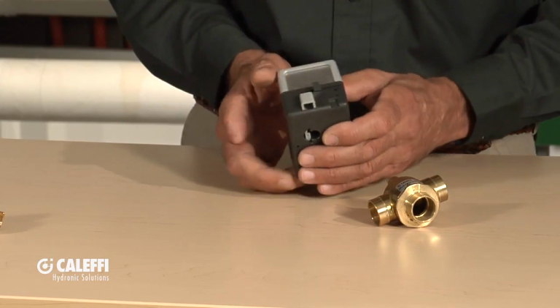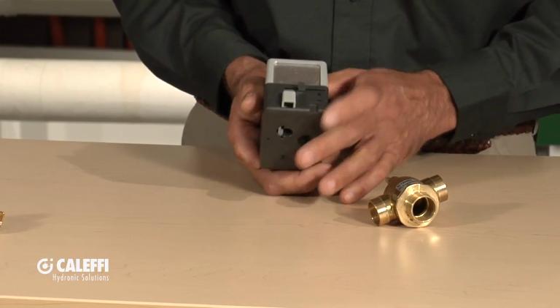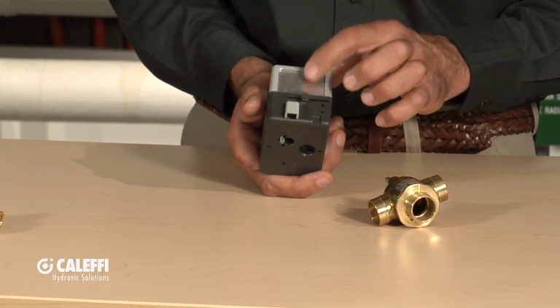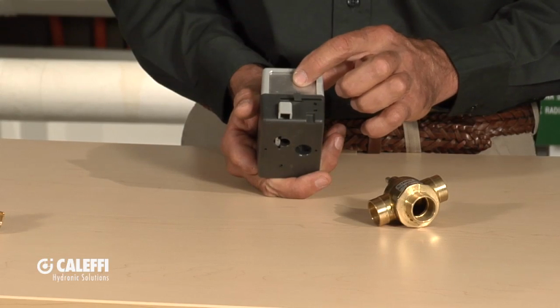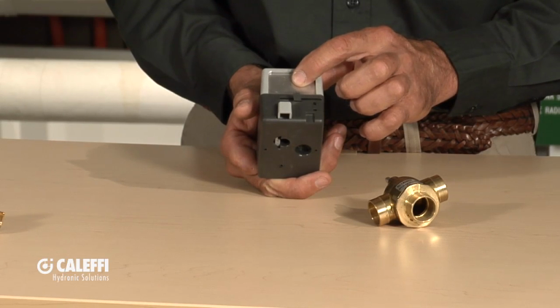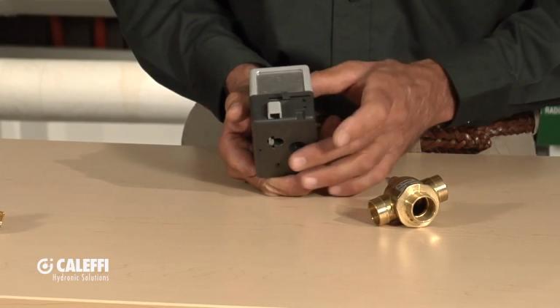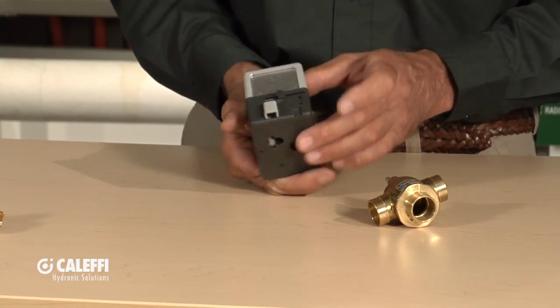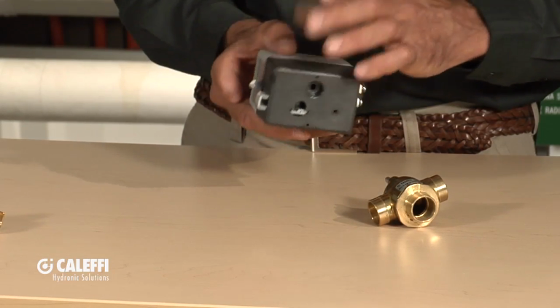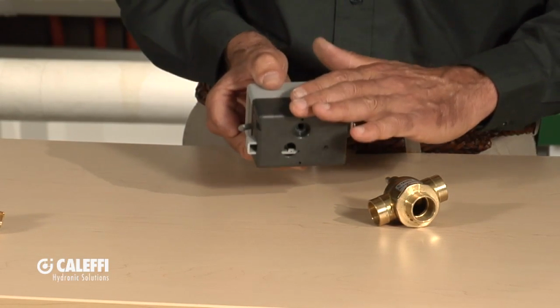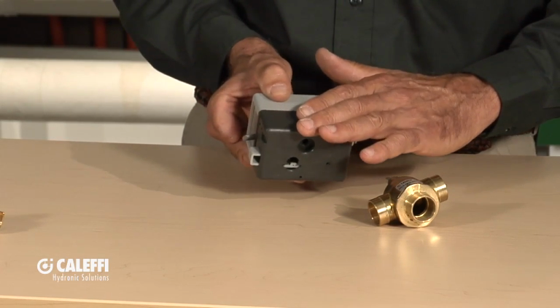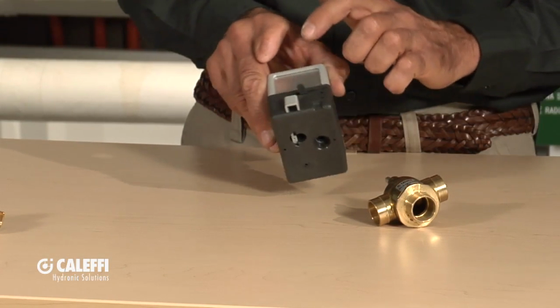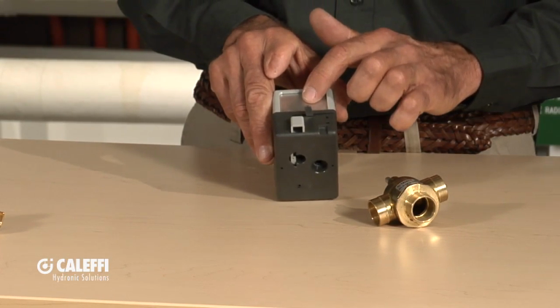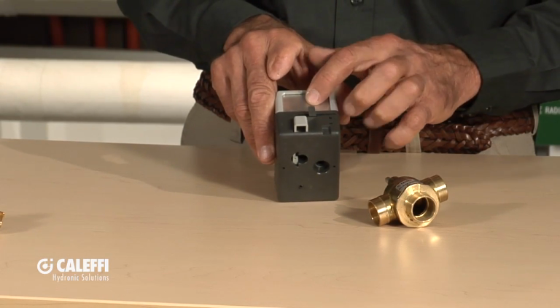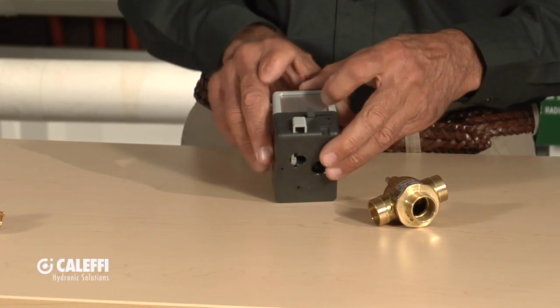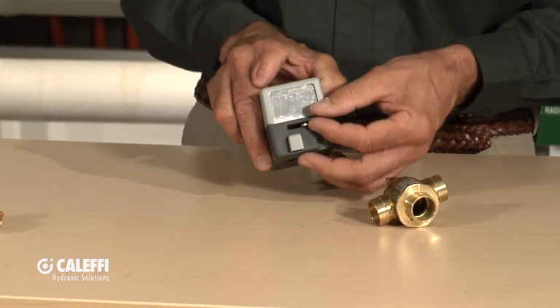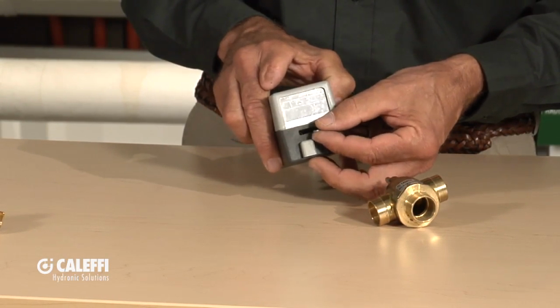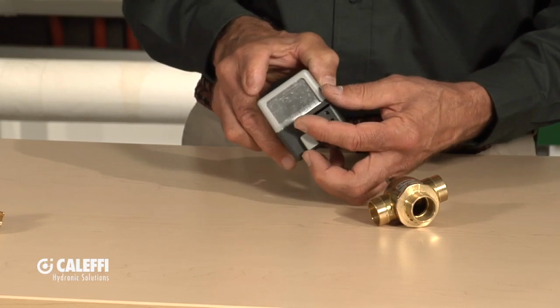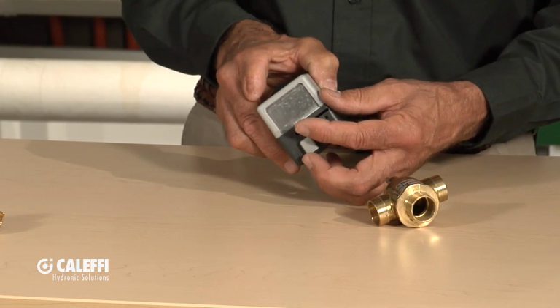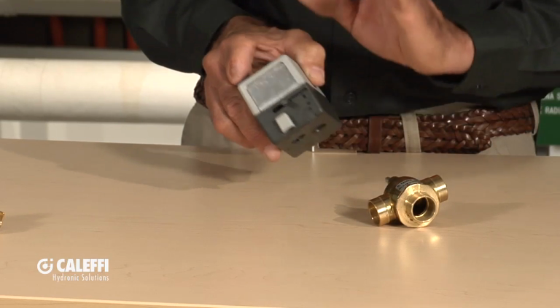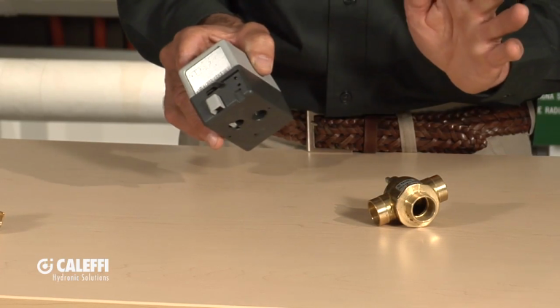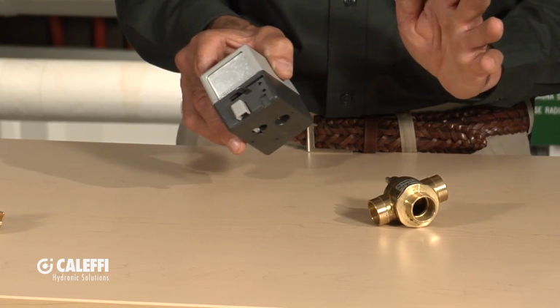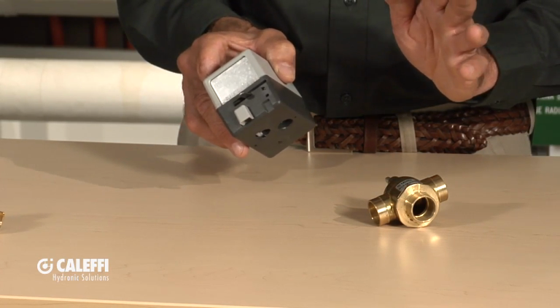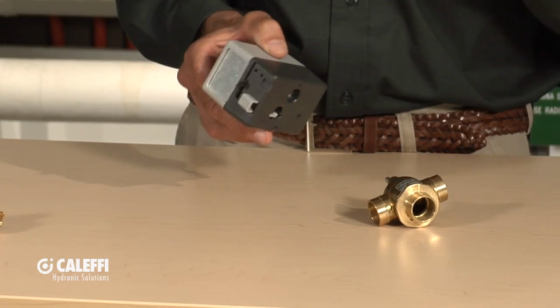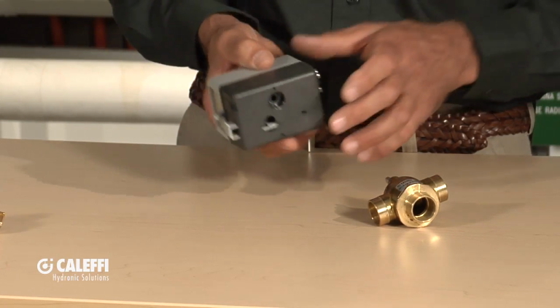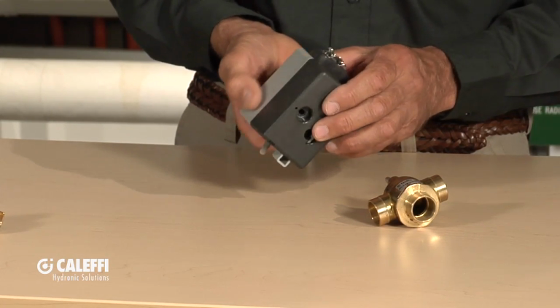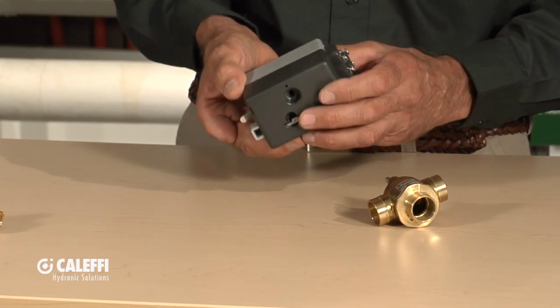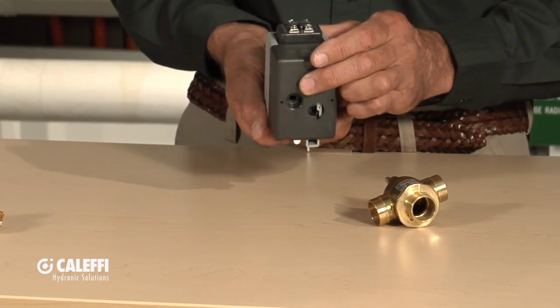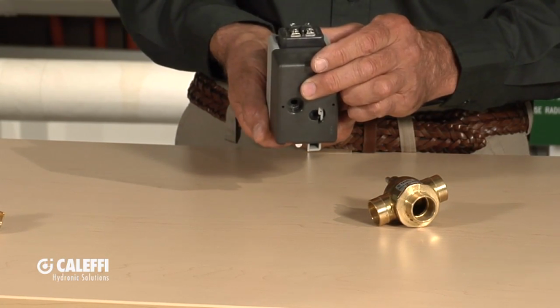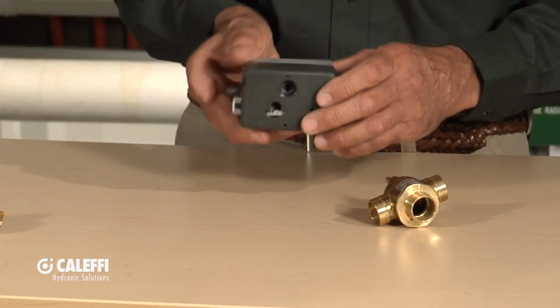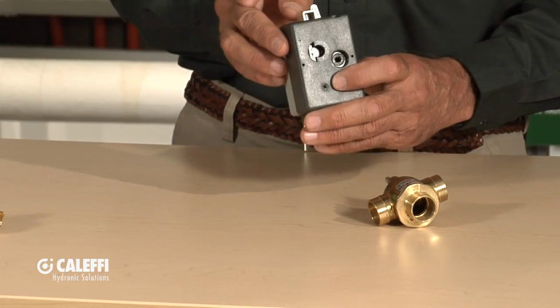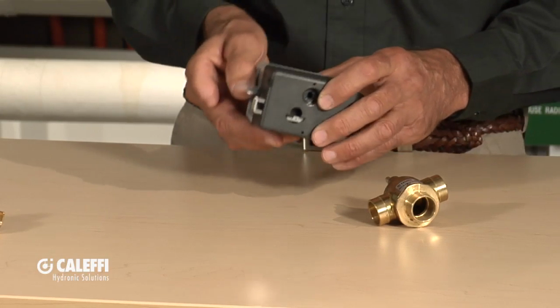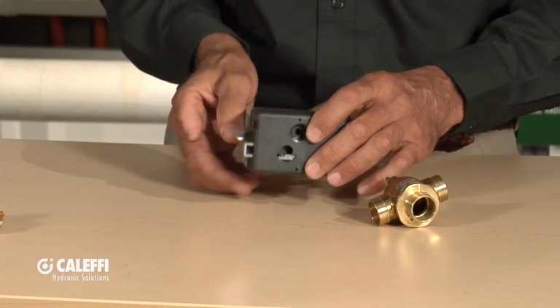We carry that through with aluminum on the top. So we've got the polycarbonate case, aluminum up here, and all the rest of the components are stainless steel. There's nothing on this valve that's going to rust, corrode, or deteriorate over time.